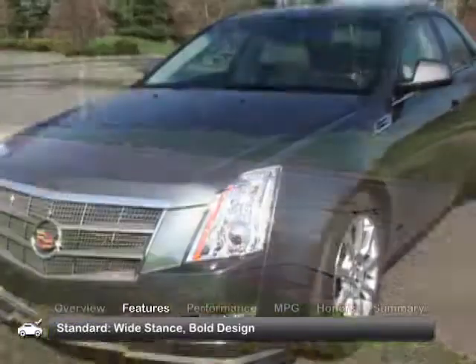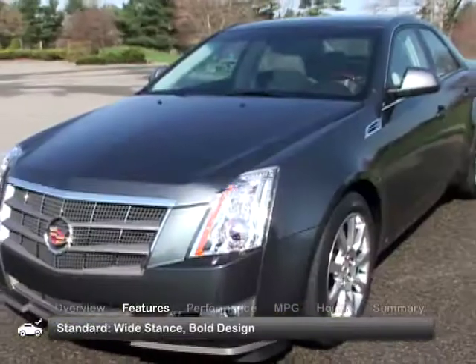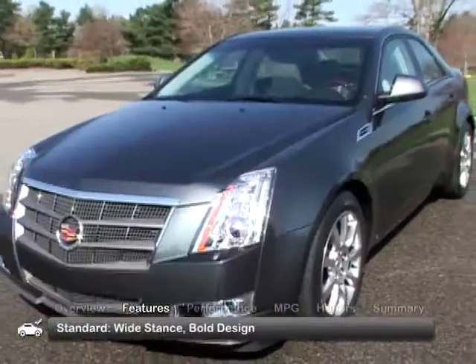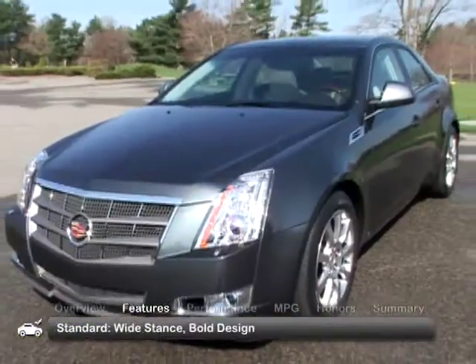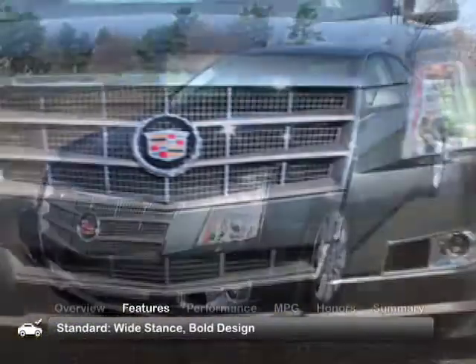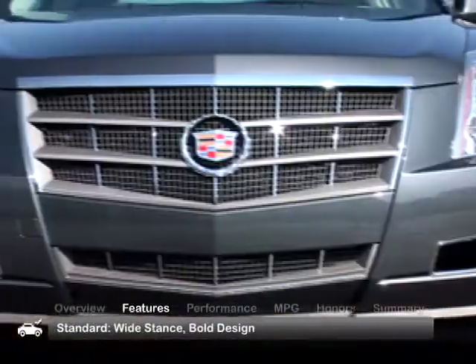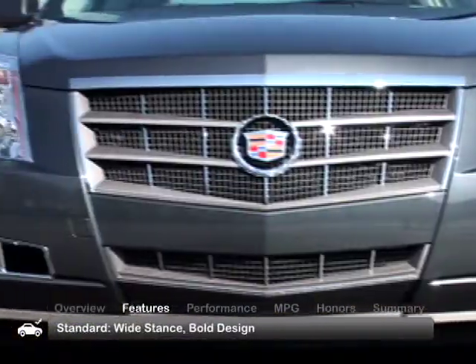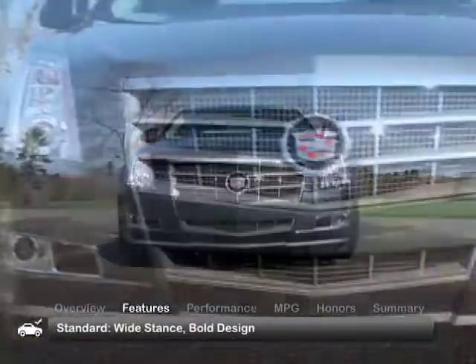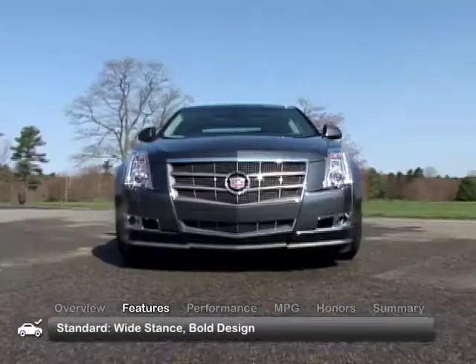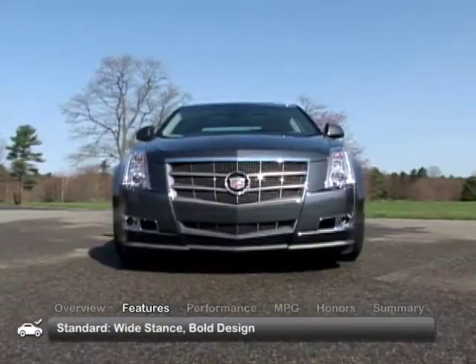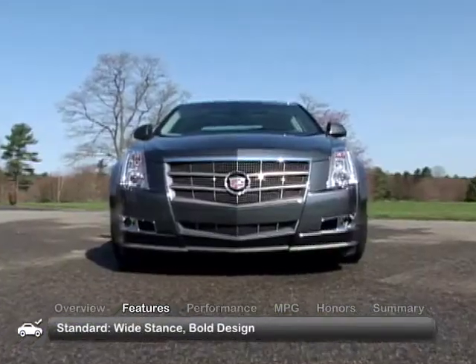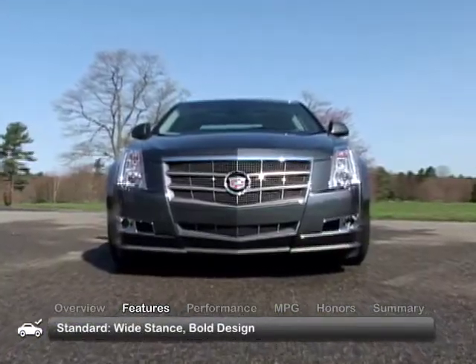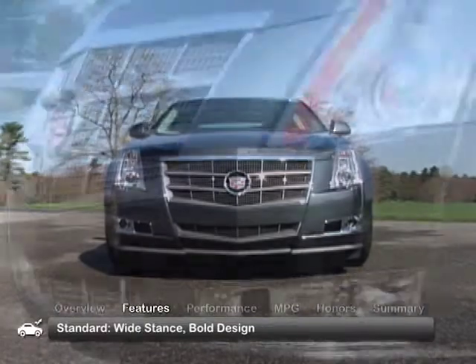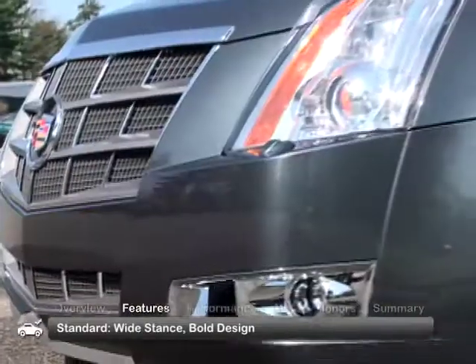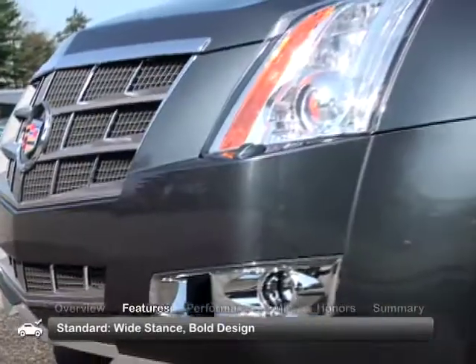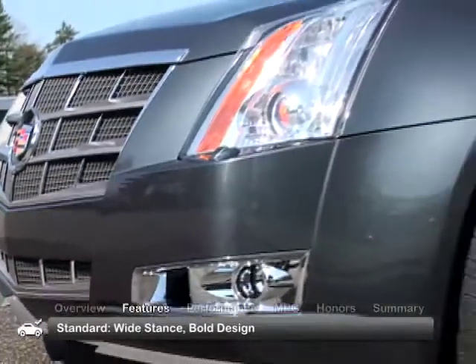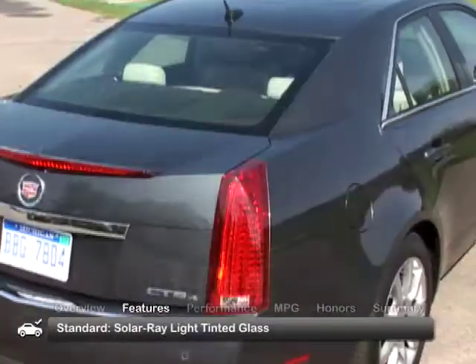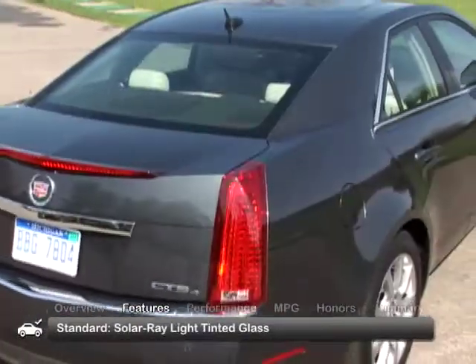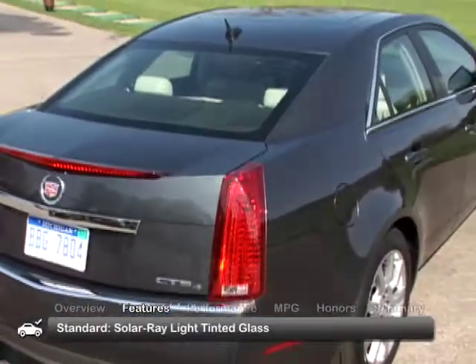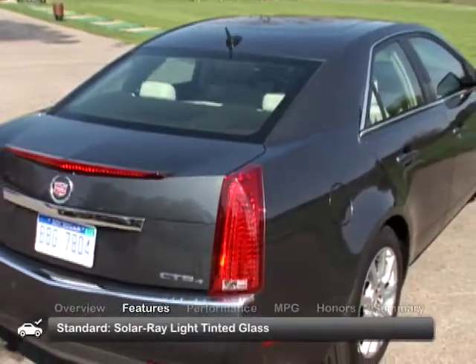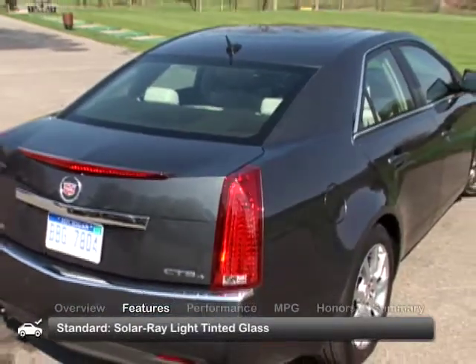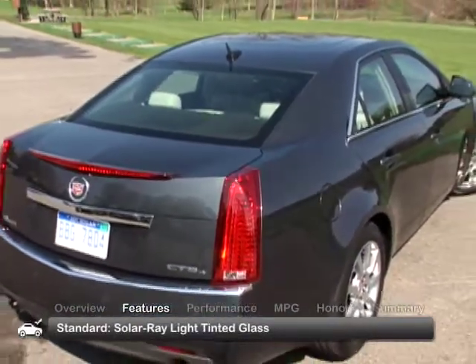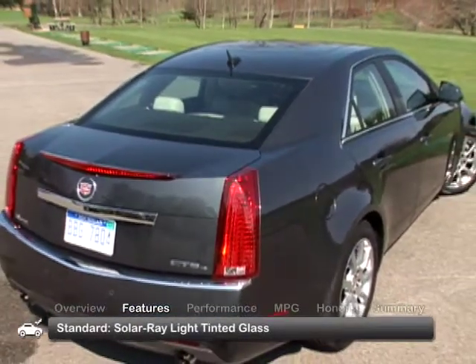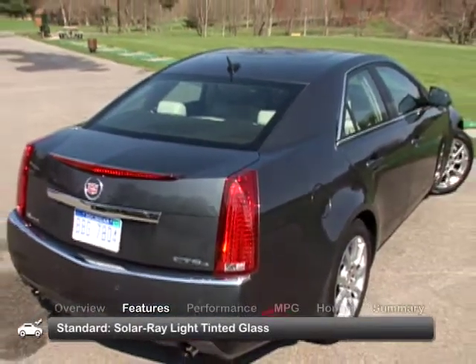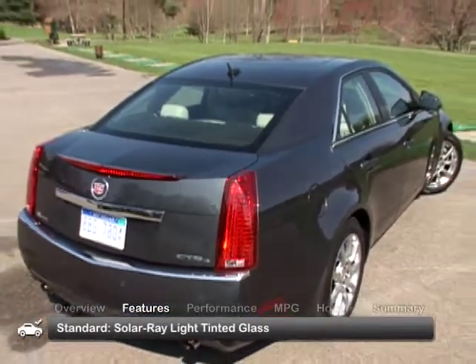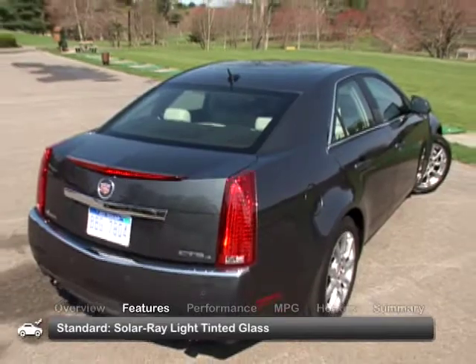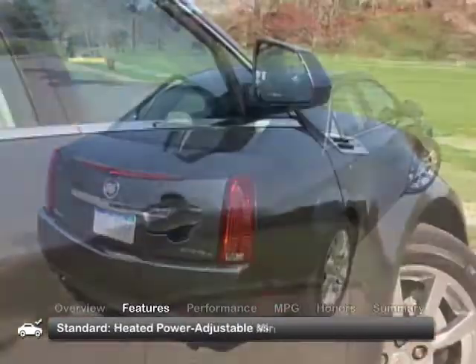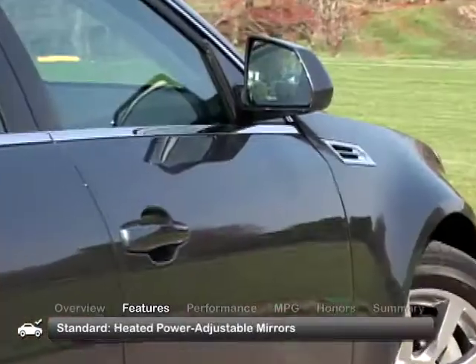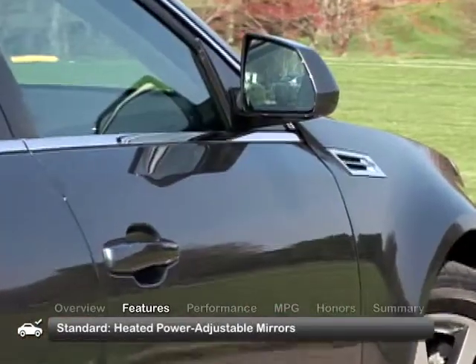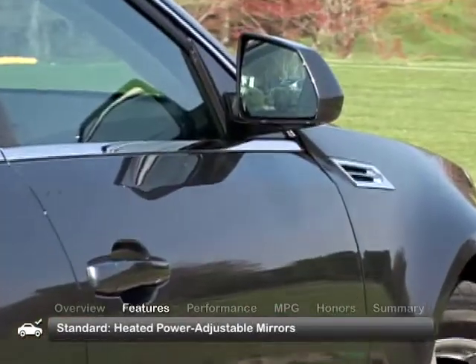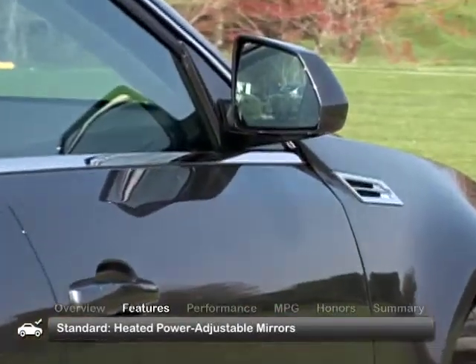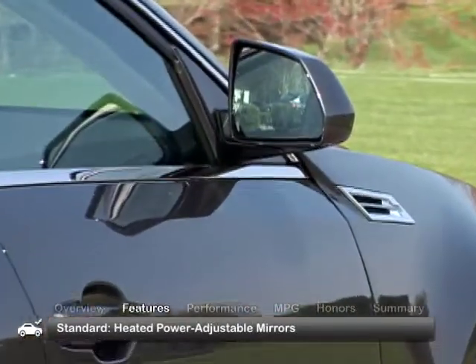The 2008 CTS sports a large grille that further accentuates its wide stance and bold design. Standard exterior equipment includes solar-ray light-tinted glass and heated power-adjustable outside mirrors.